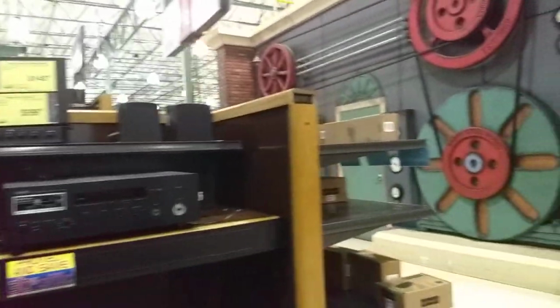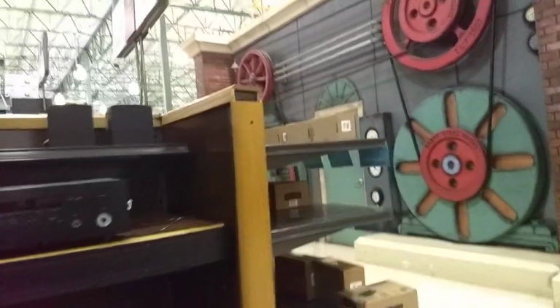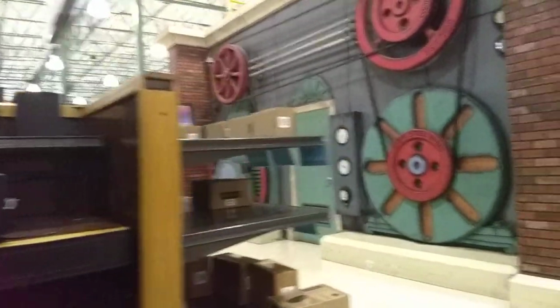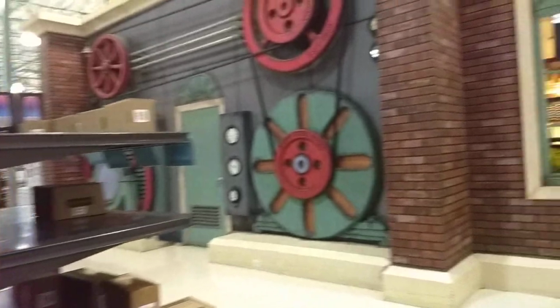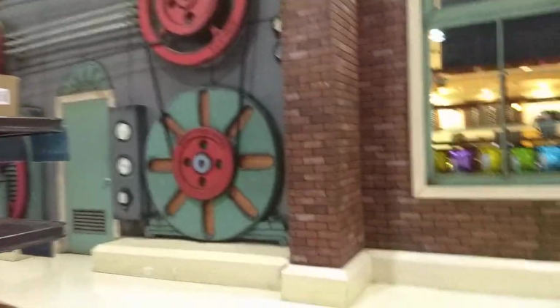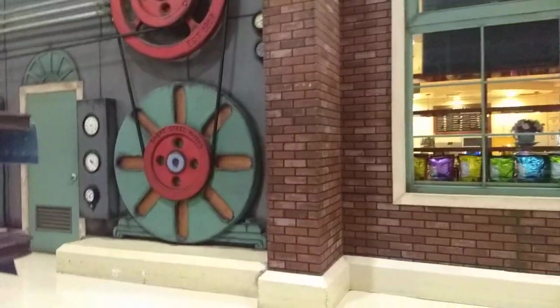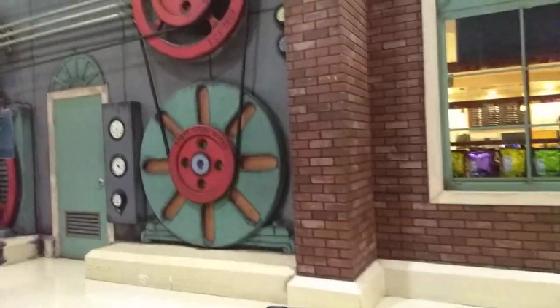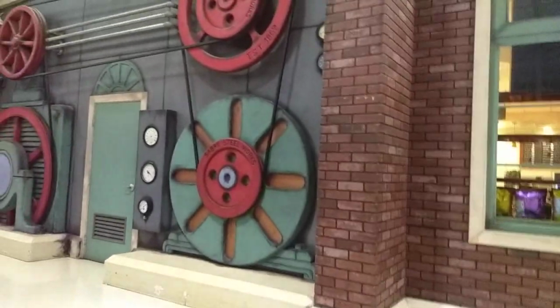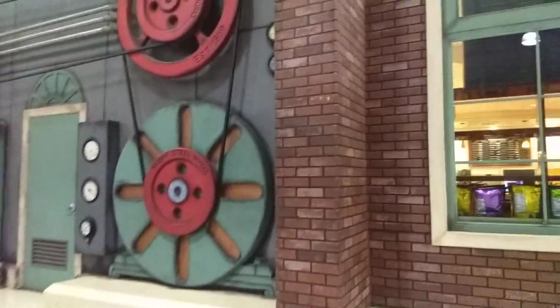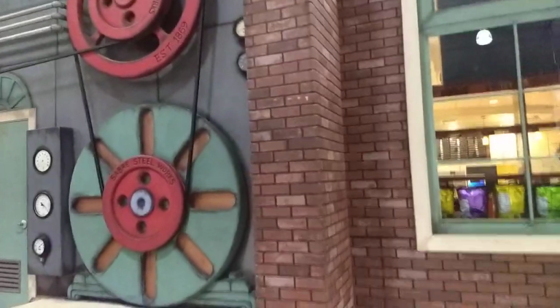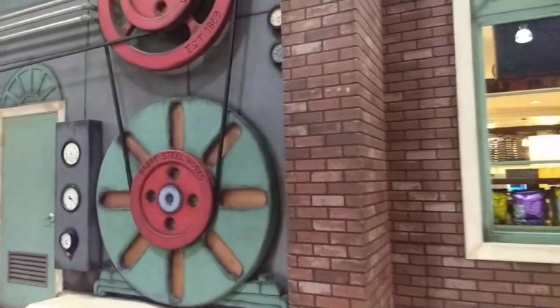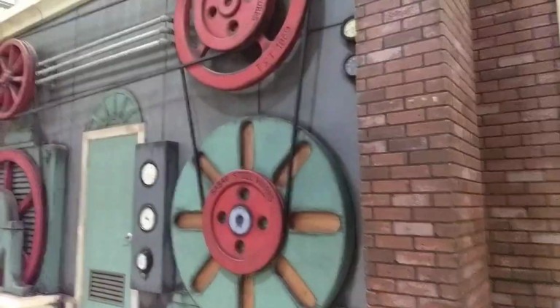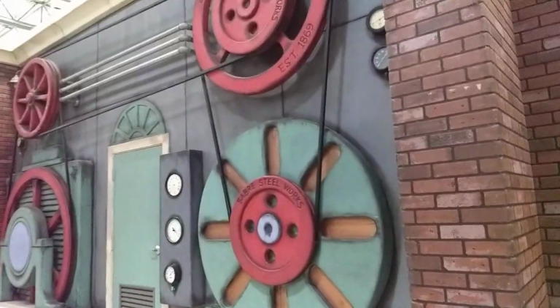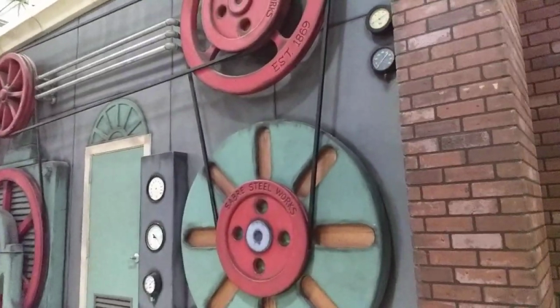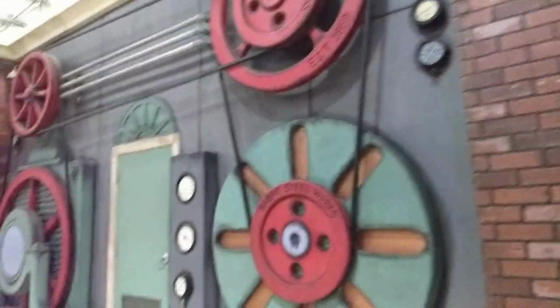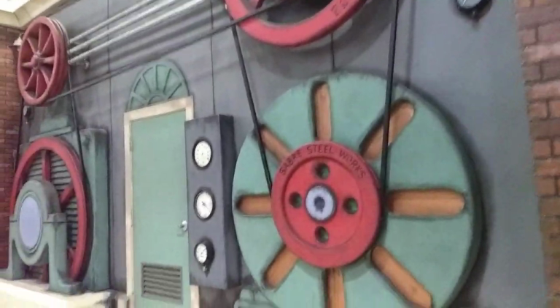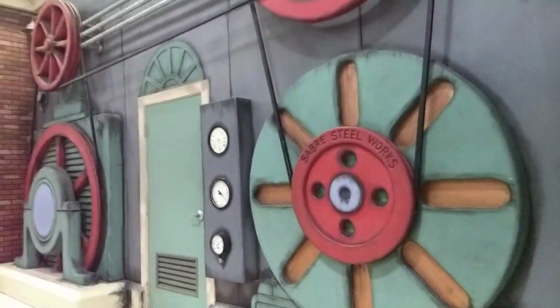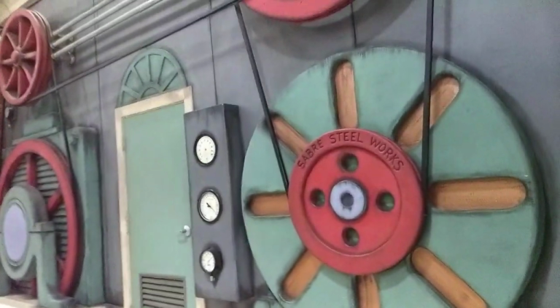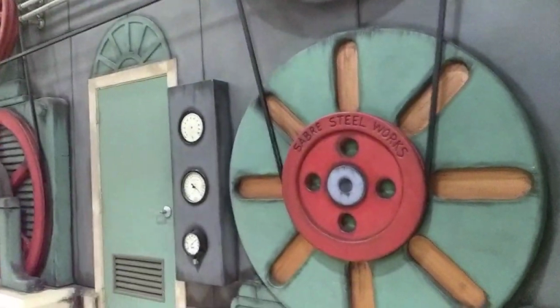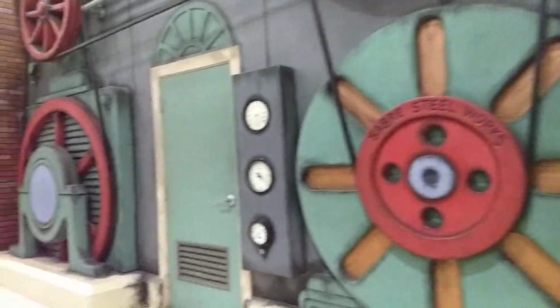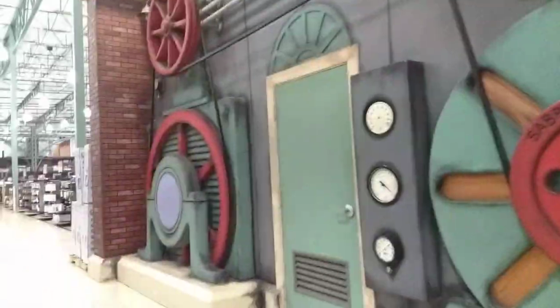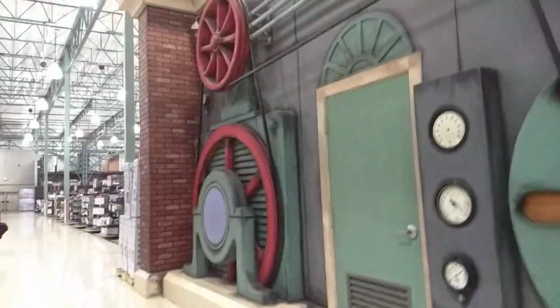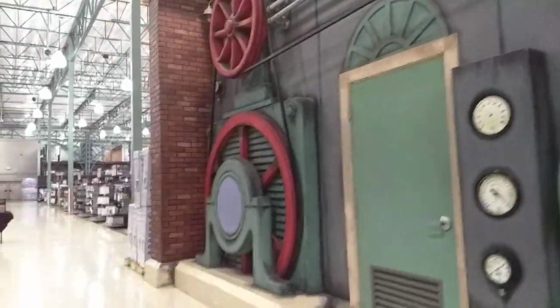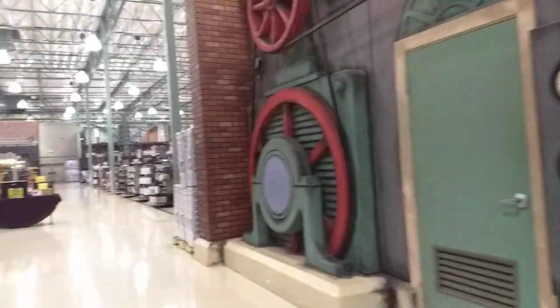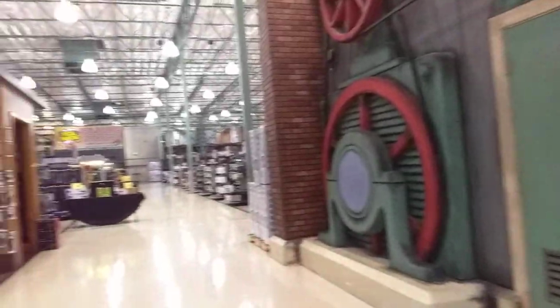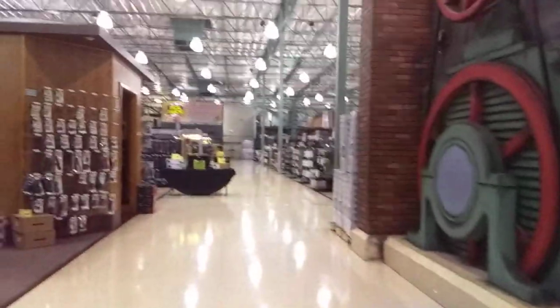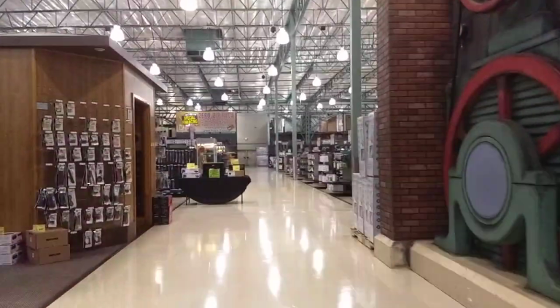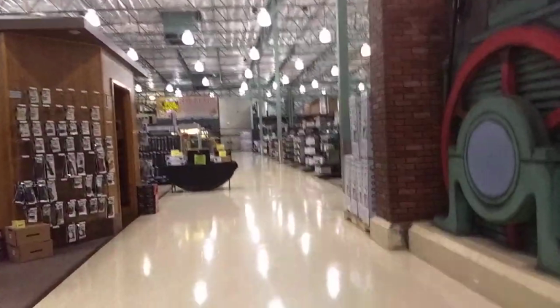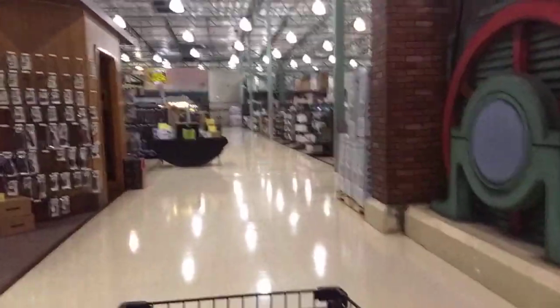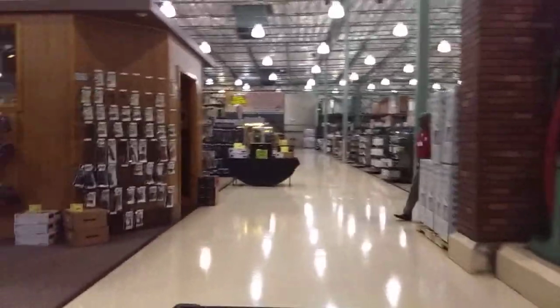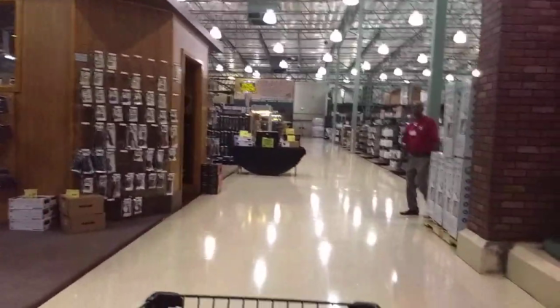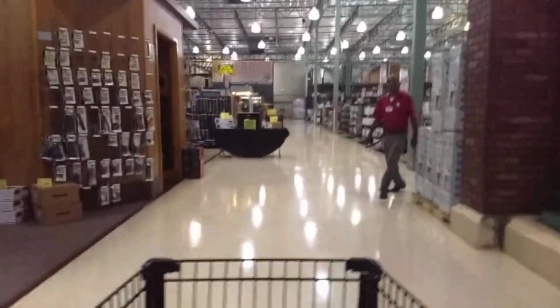A lot of the Fry's stores are themed, and we're near the City of Industry here, so I think it's all the cog-and-machinery kind of theme going on.